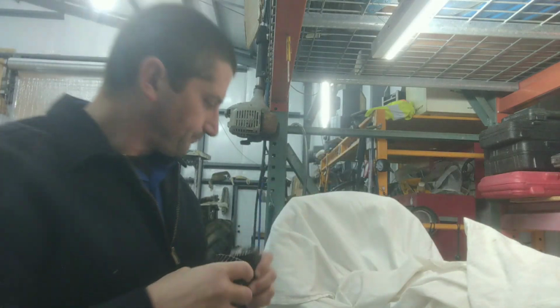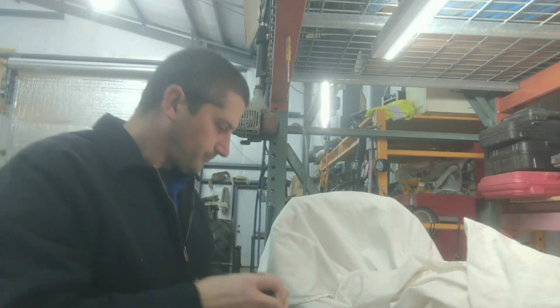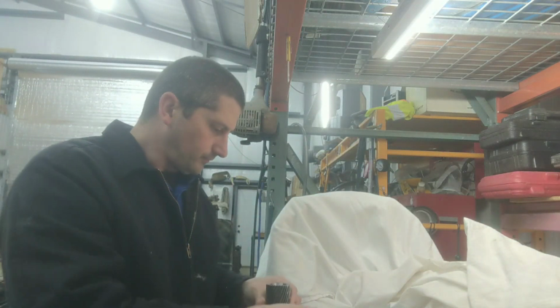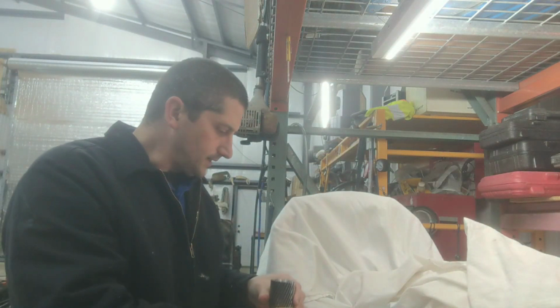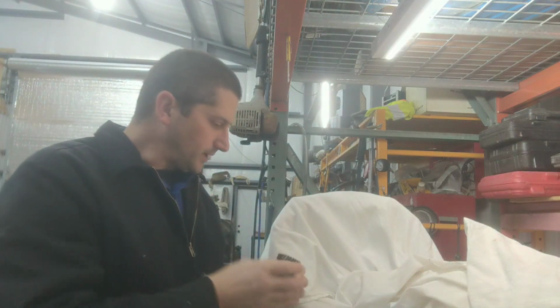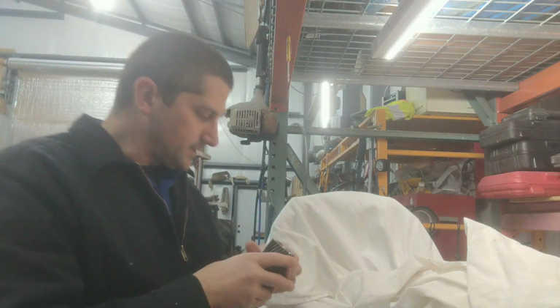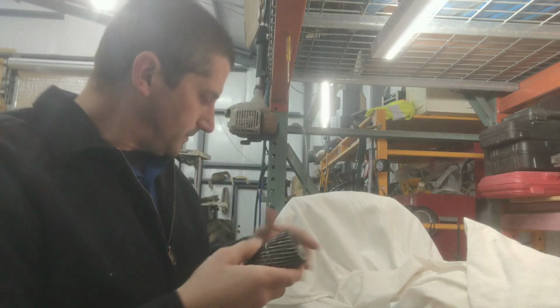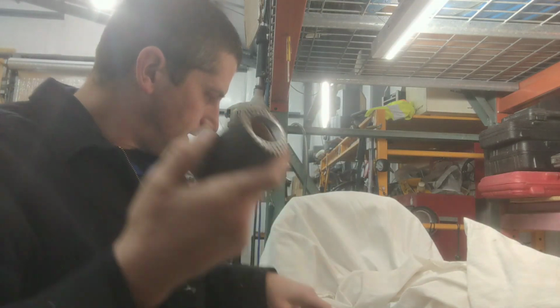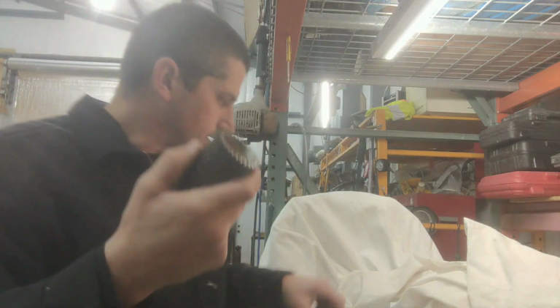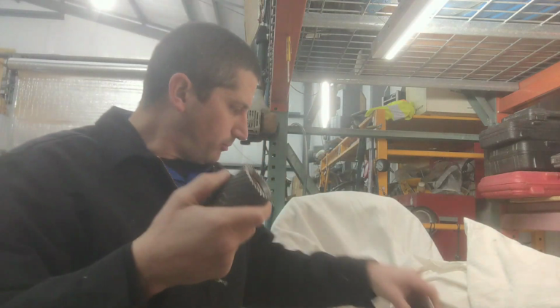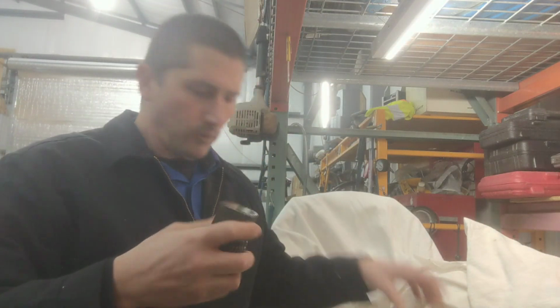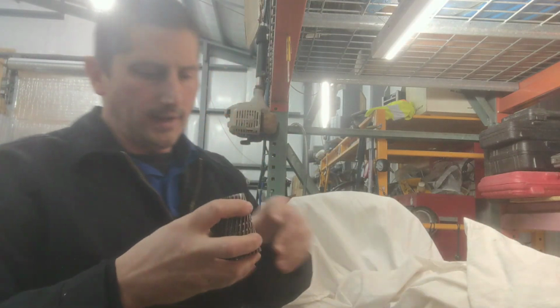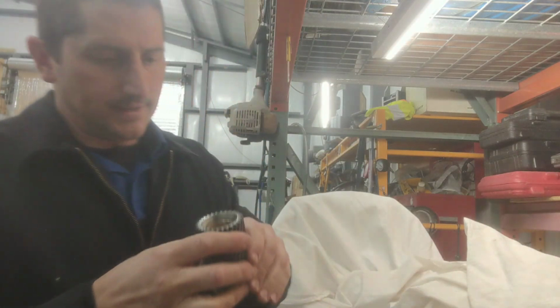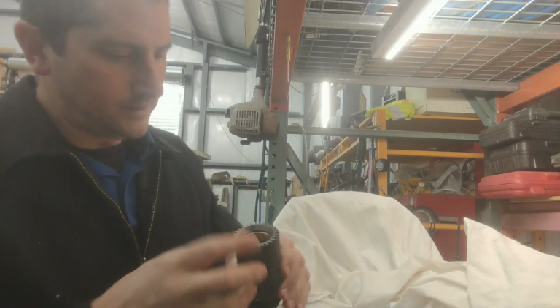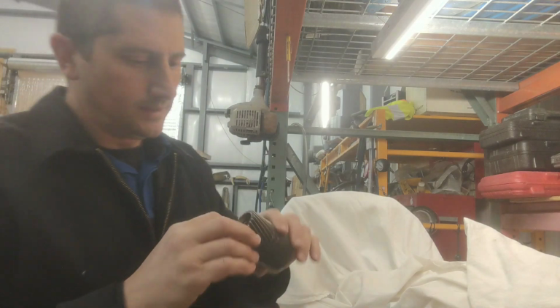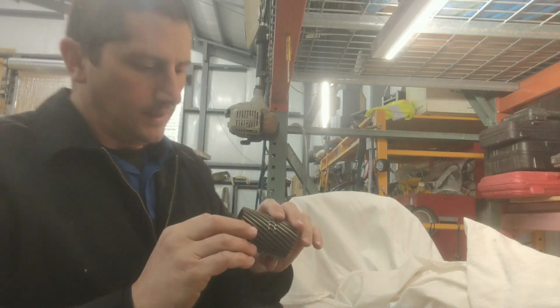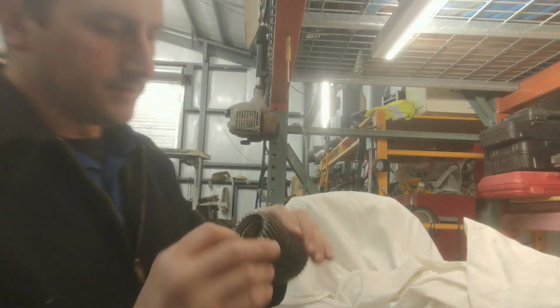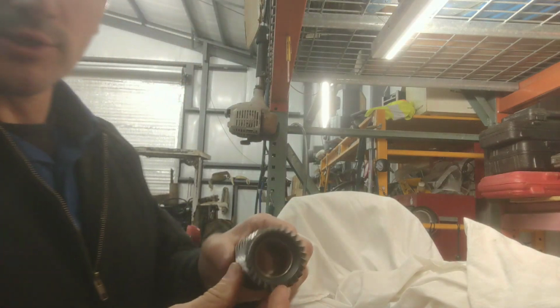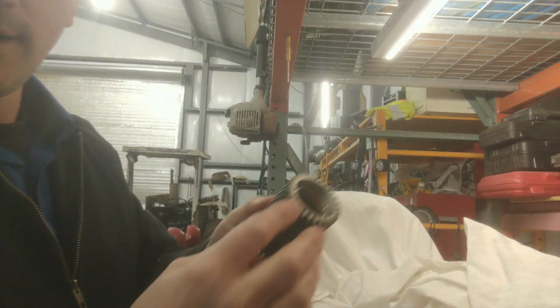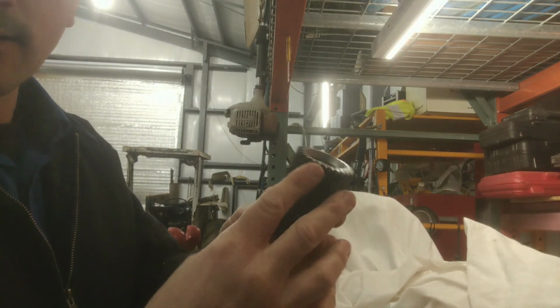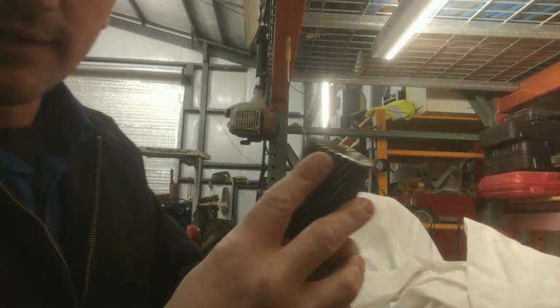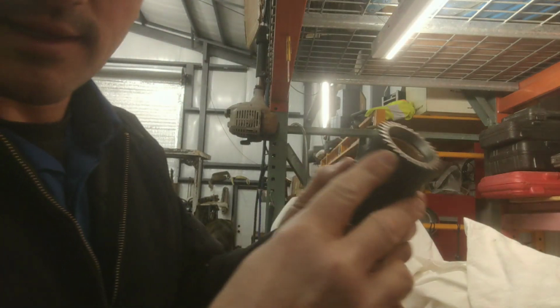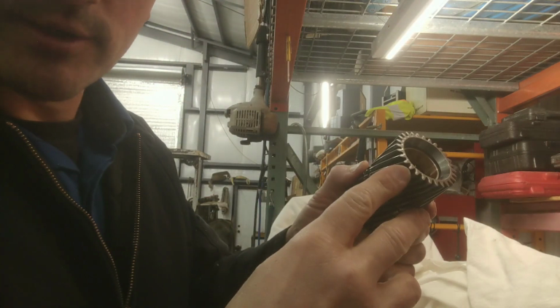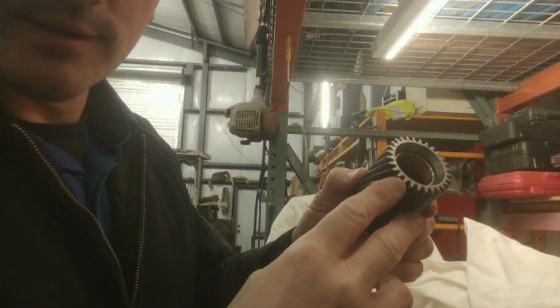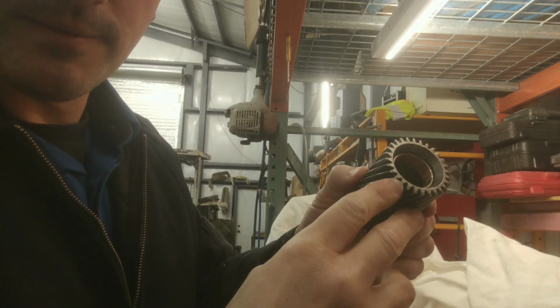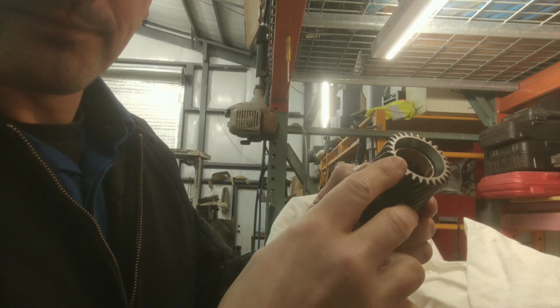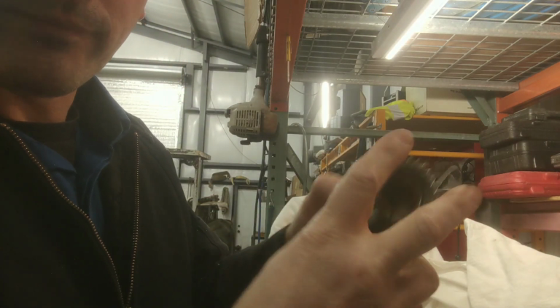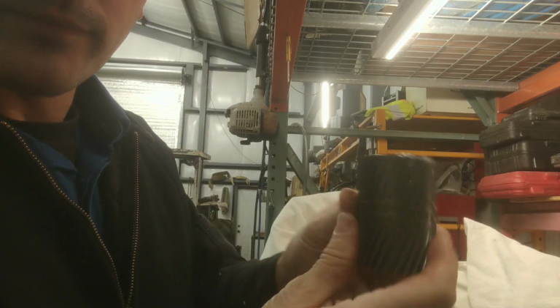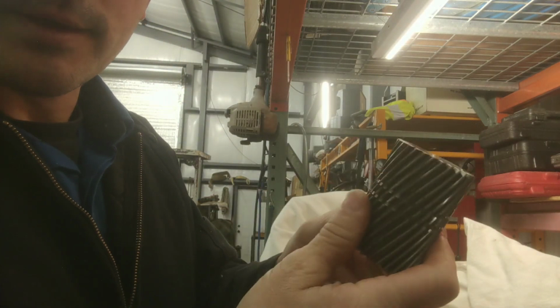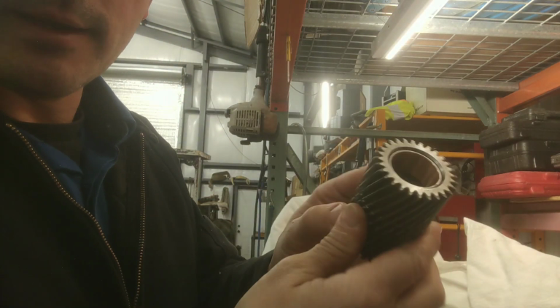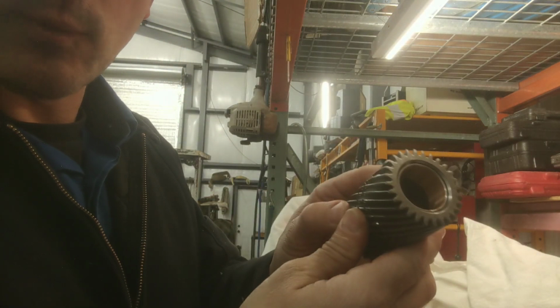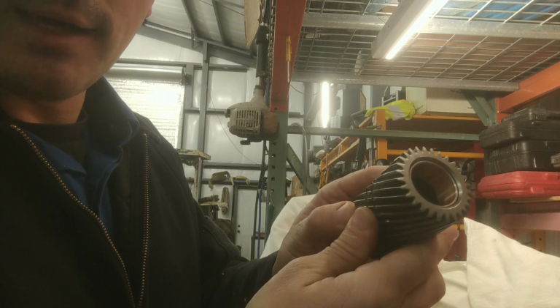I just picked this up — it's a Mopar one. And this bushing here, I don't like these thin bushings. See how this one's wide?